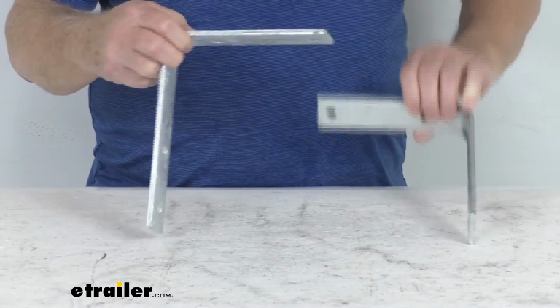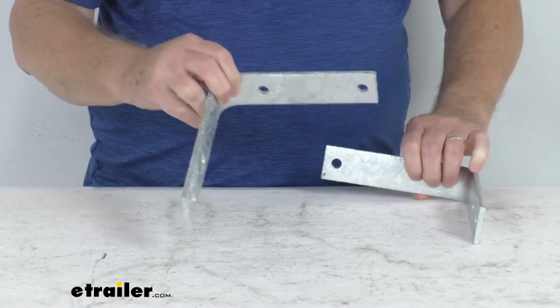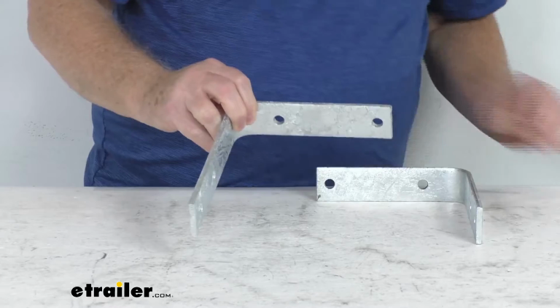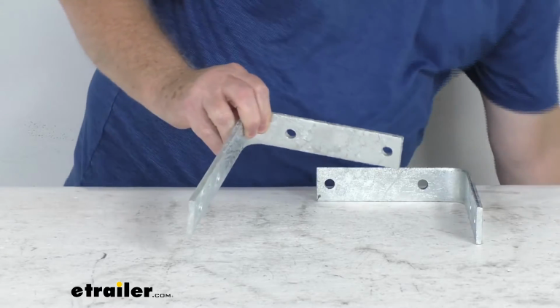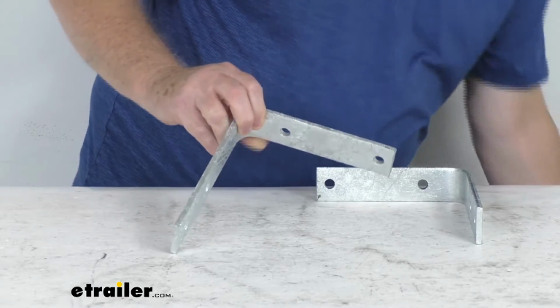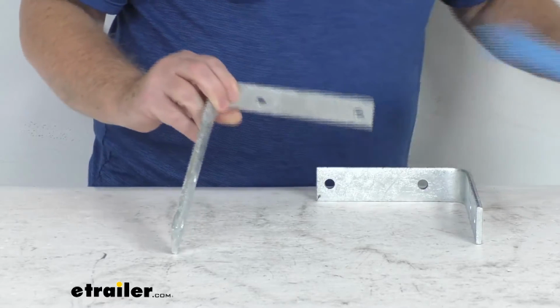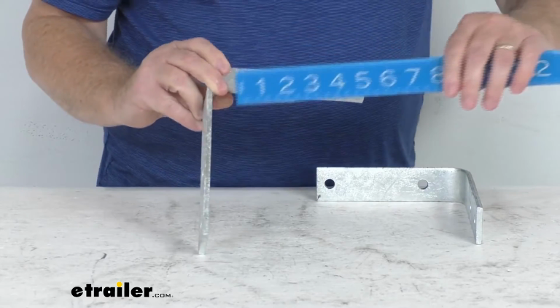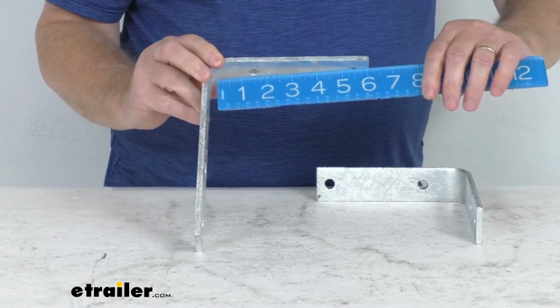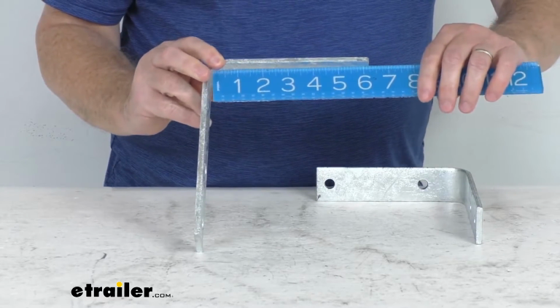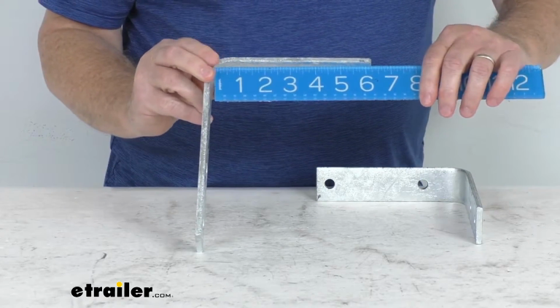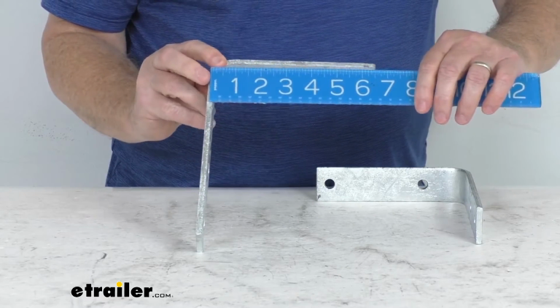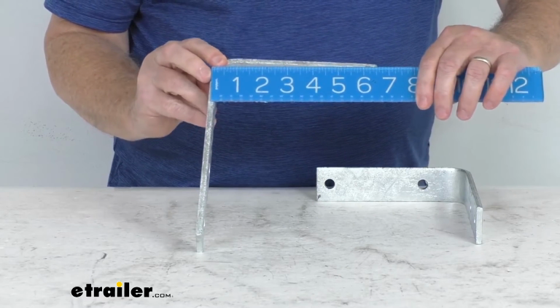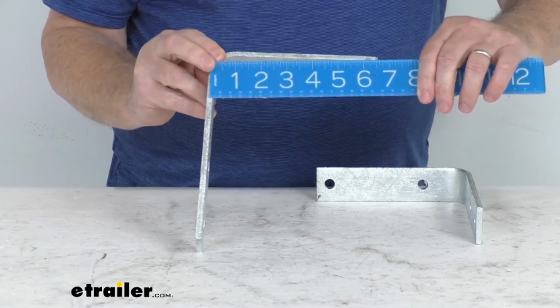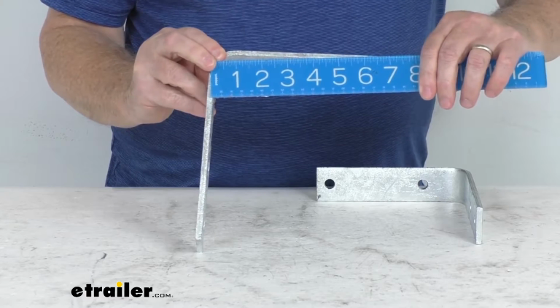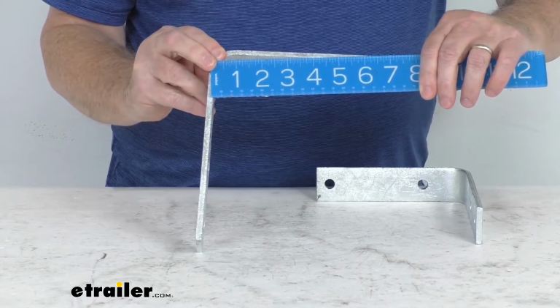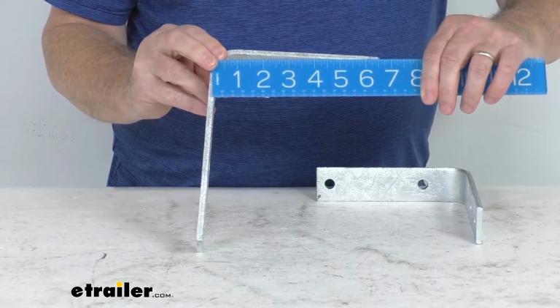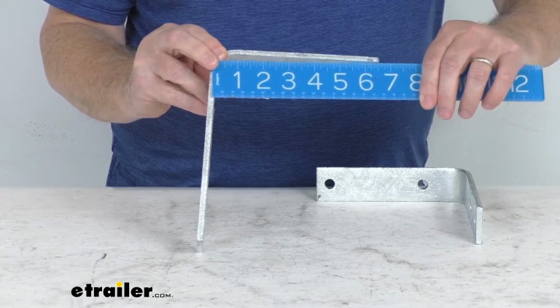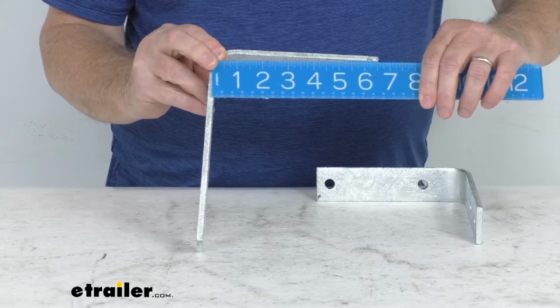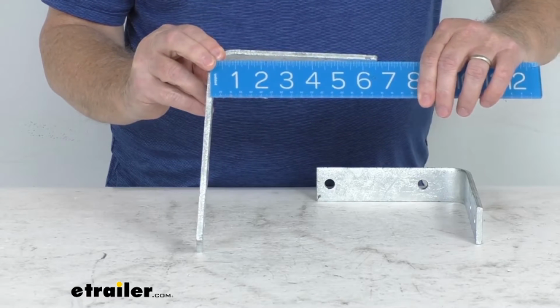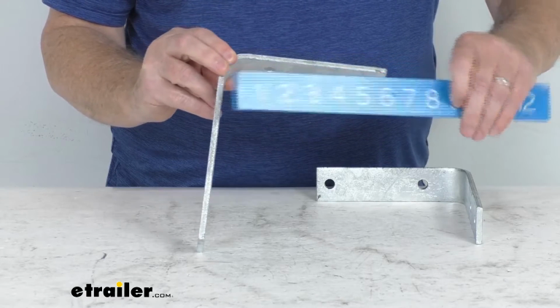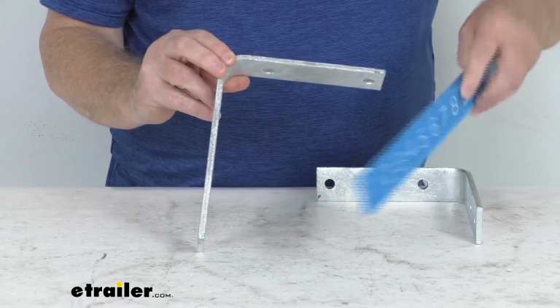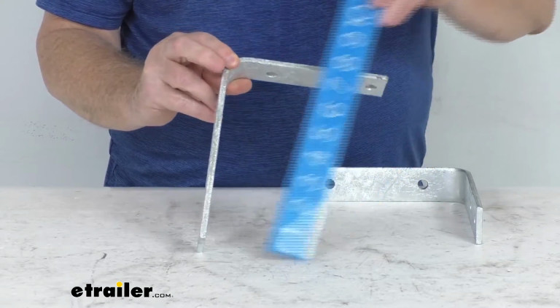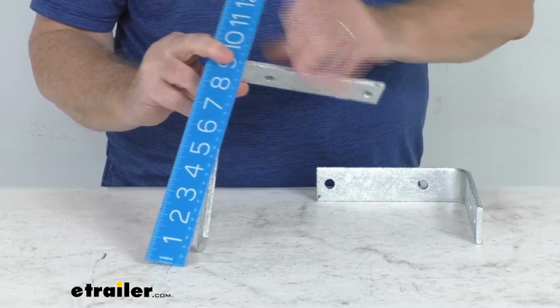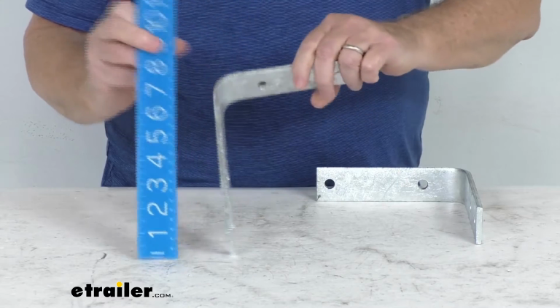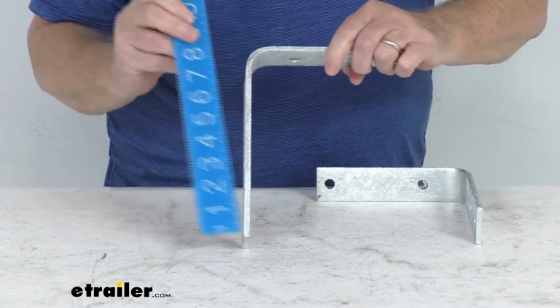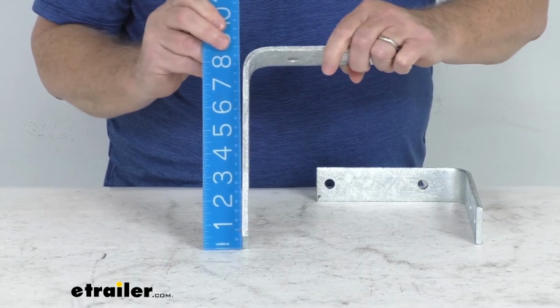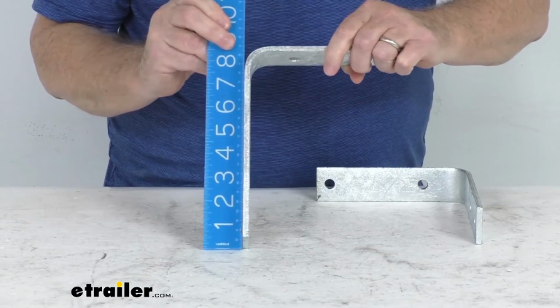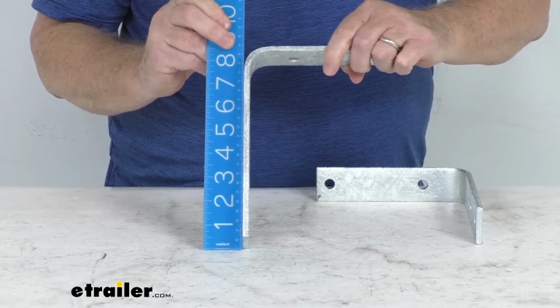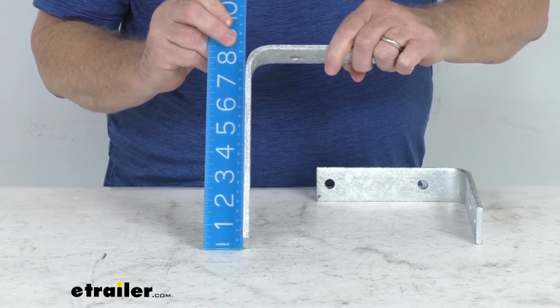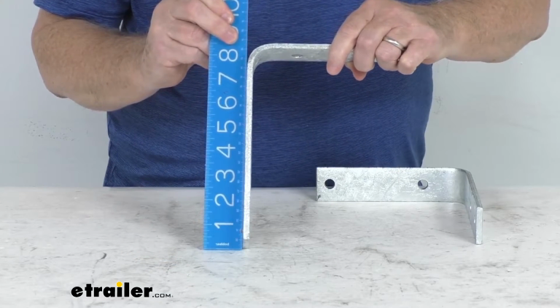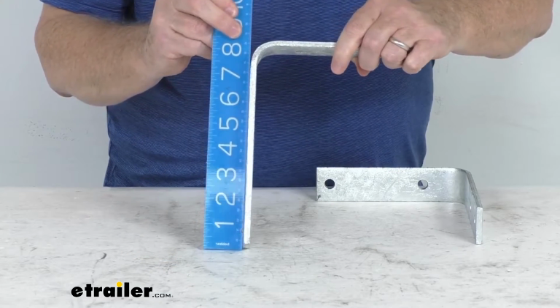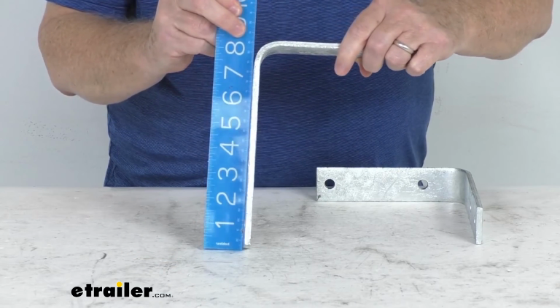As for dimensions, the overall width is going to be right at six and a half inches, and the overall height is going to be right at eight and a quarter inches tall.